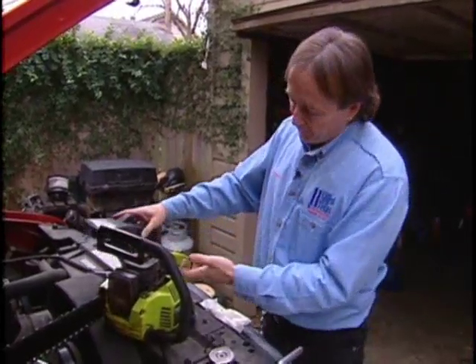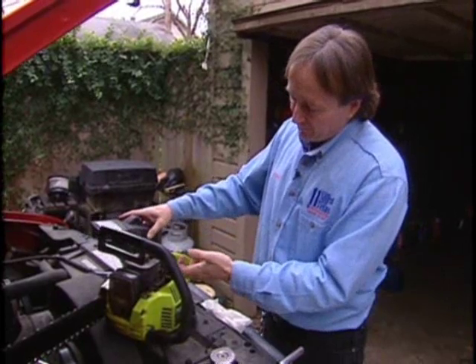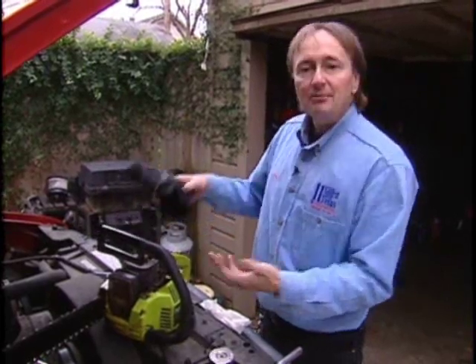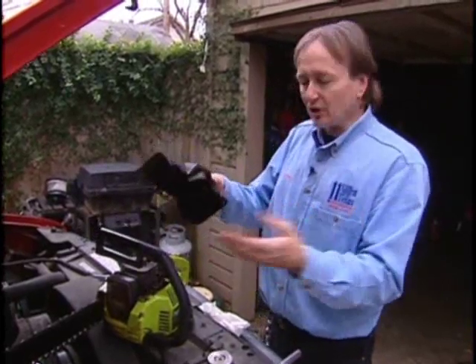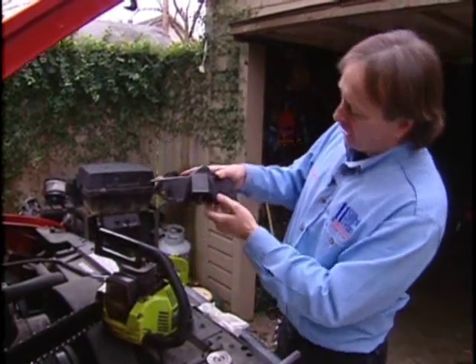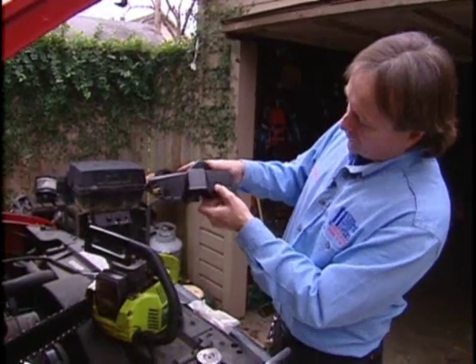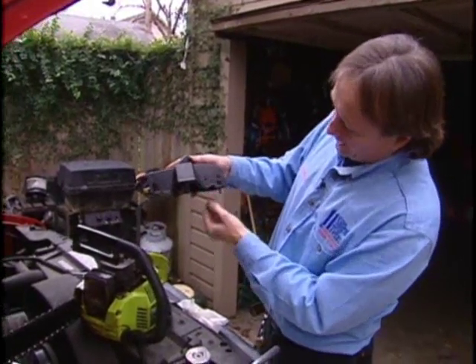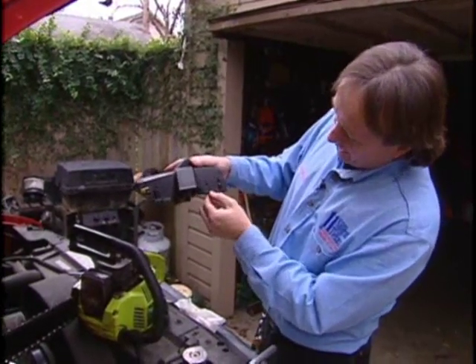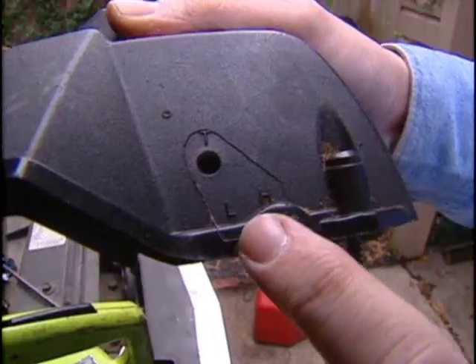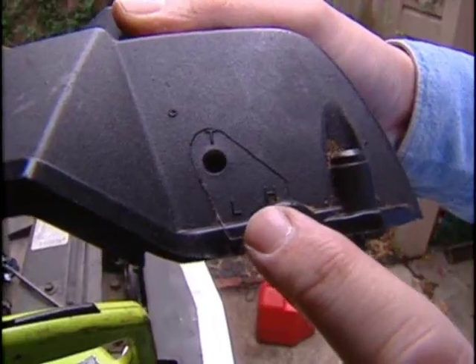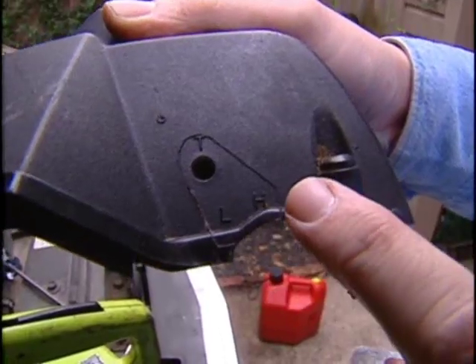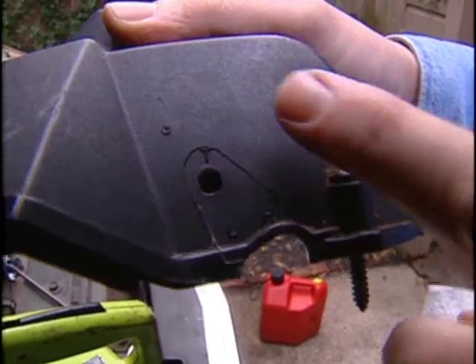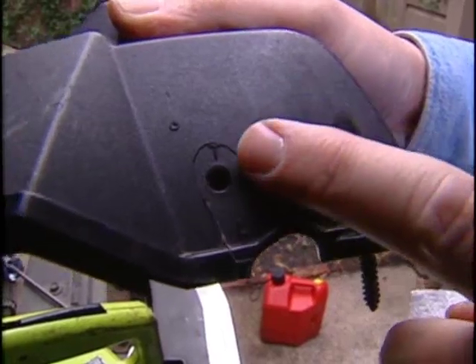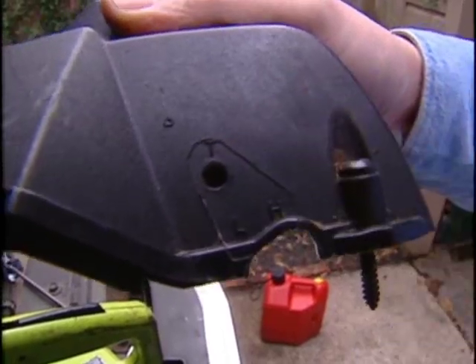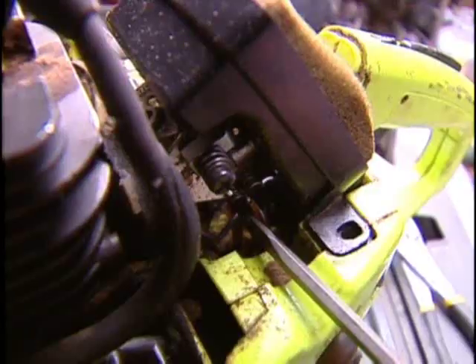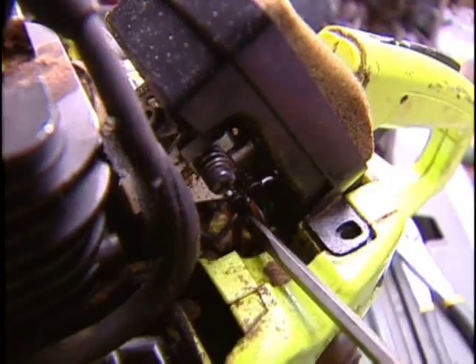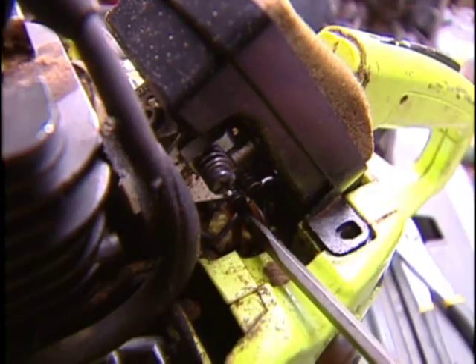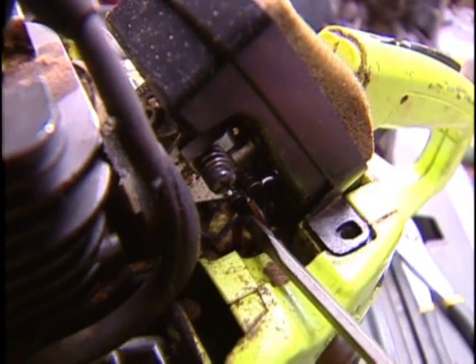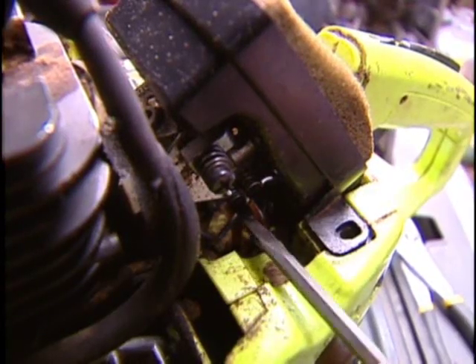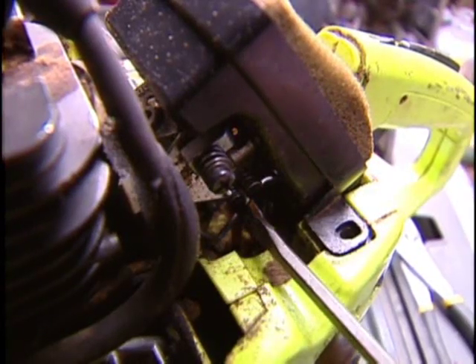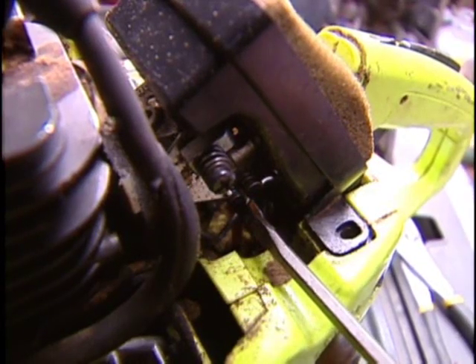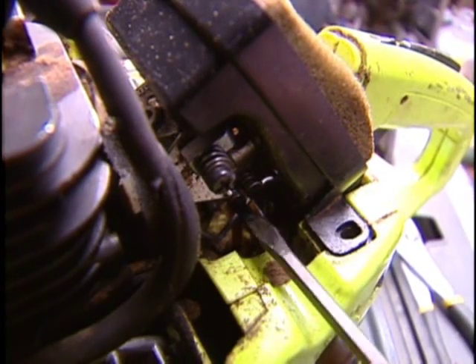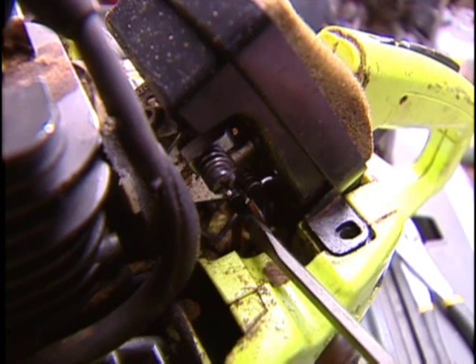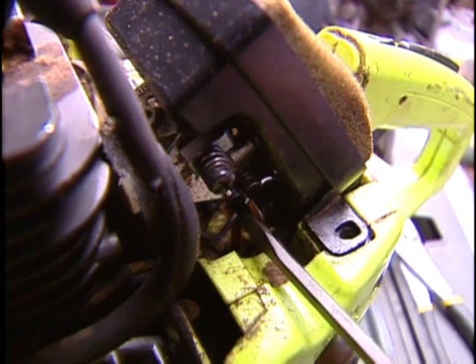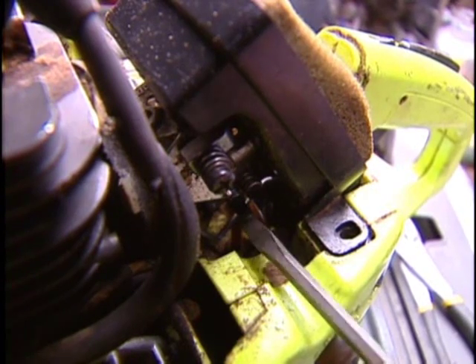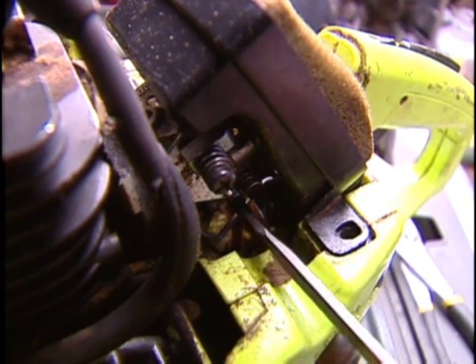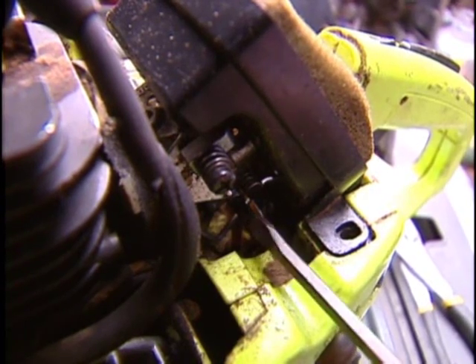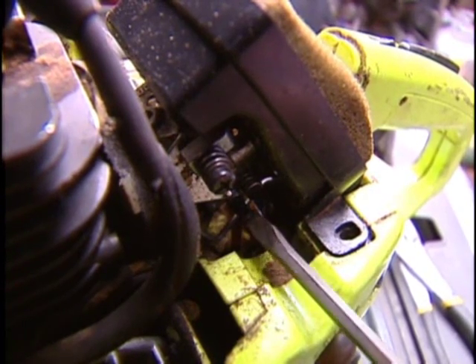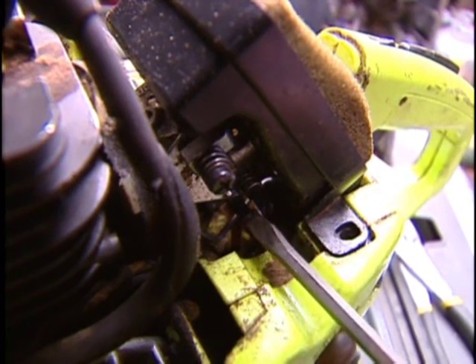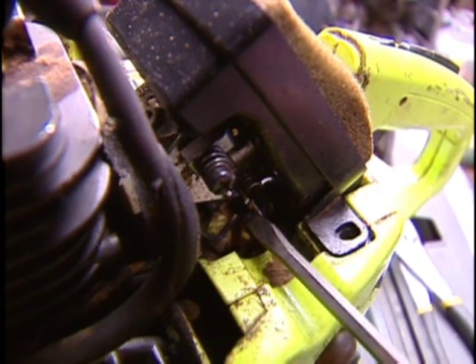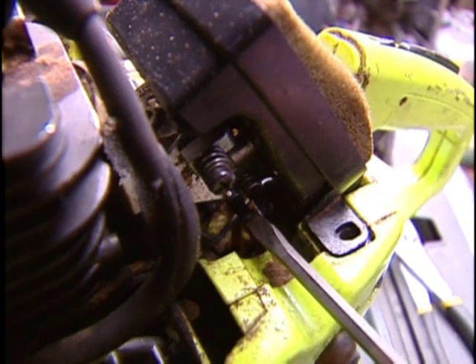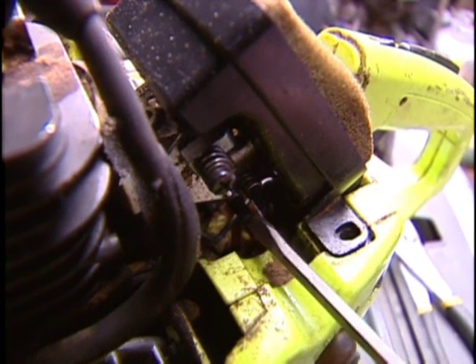And speaking of the carburetor, they've got three adjustments, but at least the cover tells you which is which. The left is low, the right is high, and the top one is the throttle. The low and the high are exactly the same — you turn them in until they get reasonably snug, not really tight but snug. Then you turn them out one and a half turns.